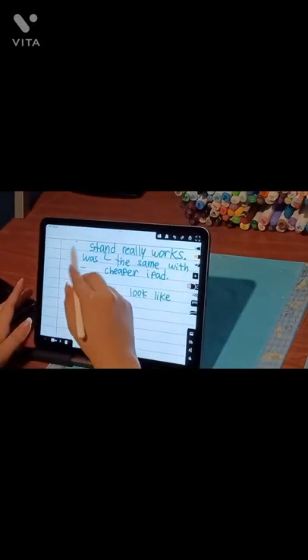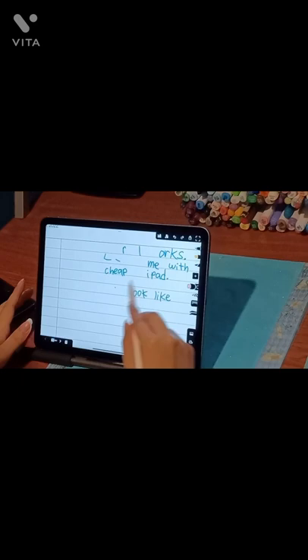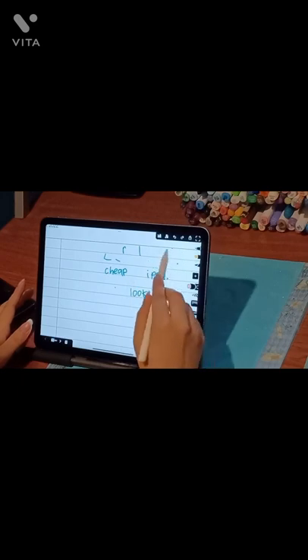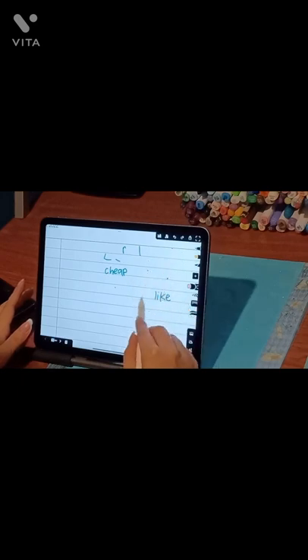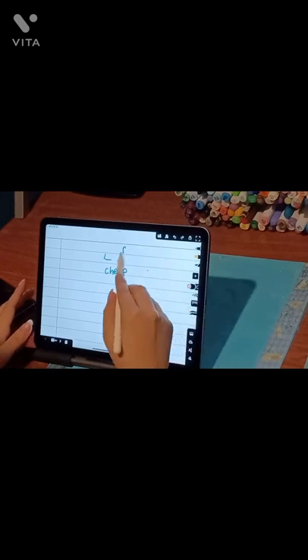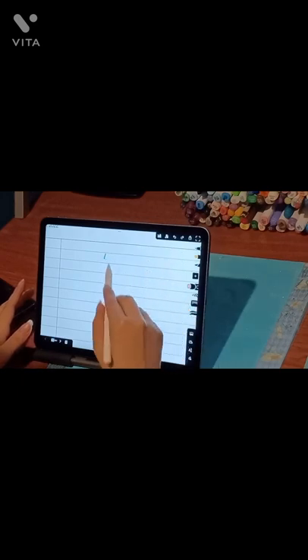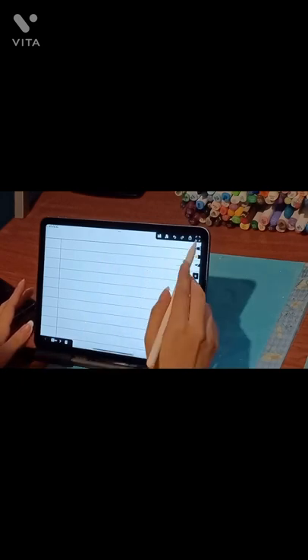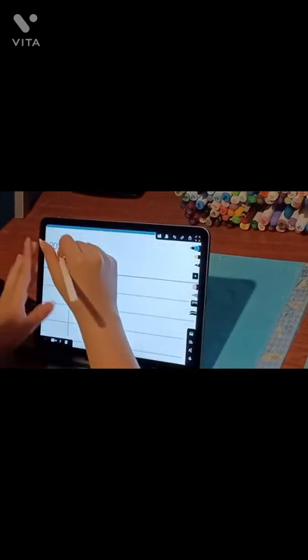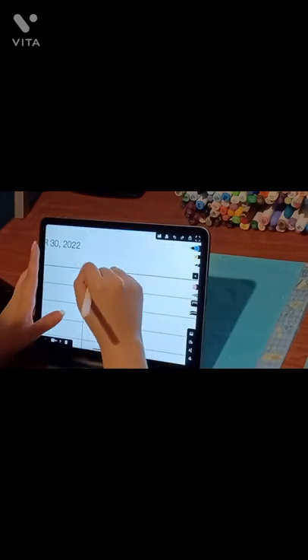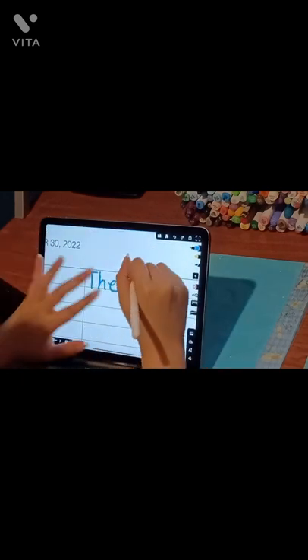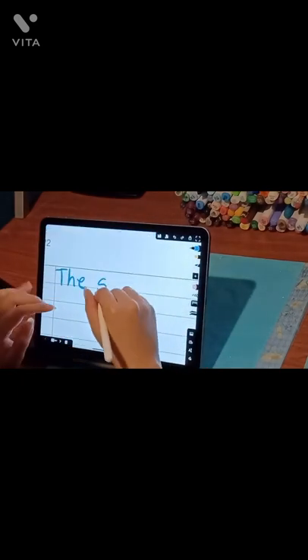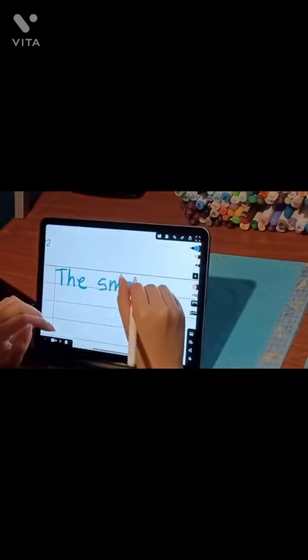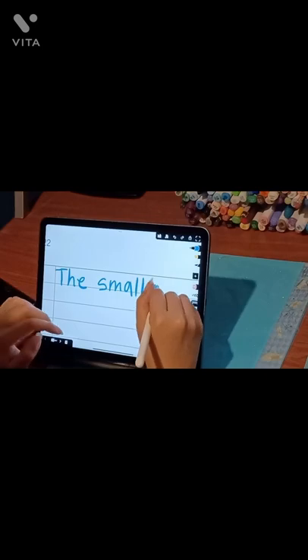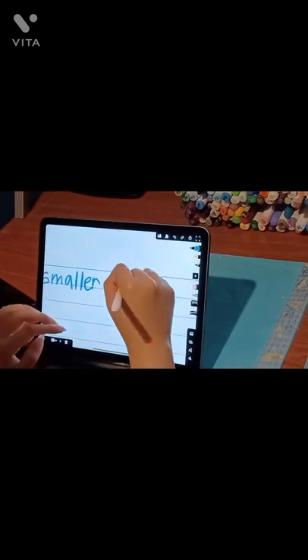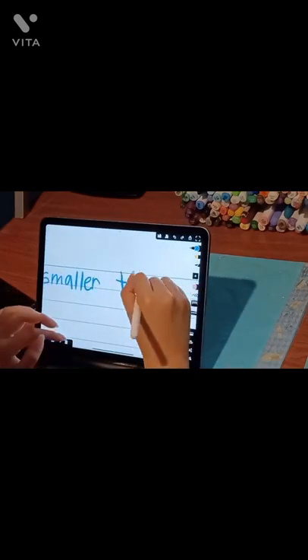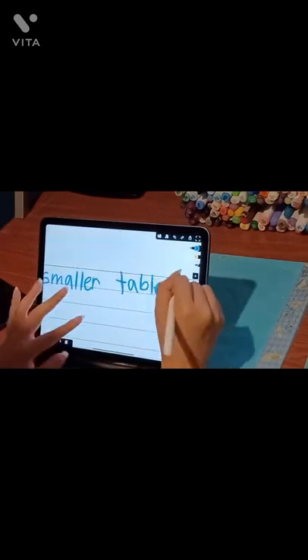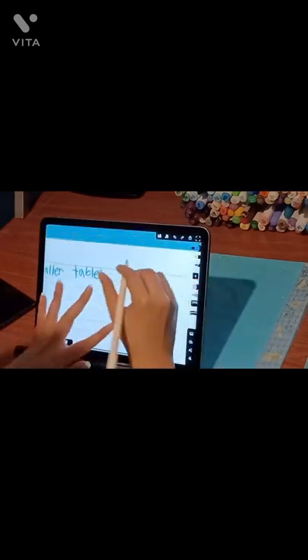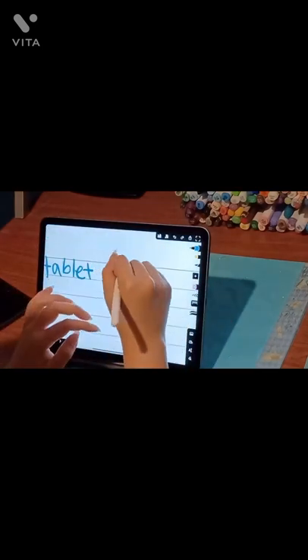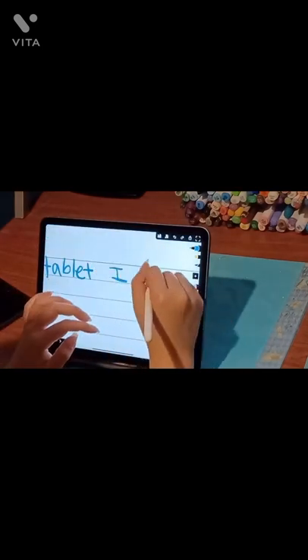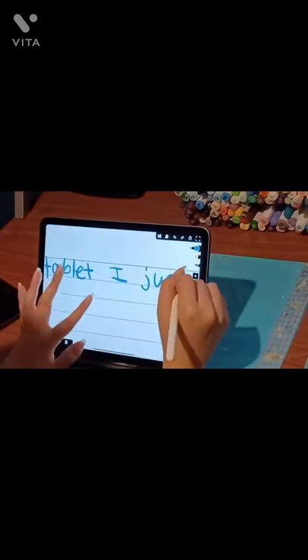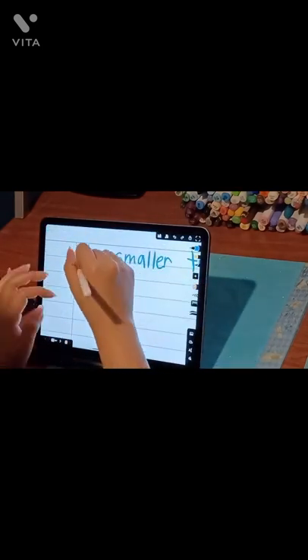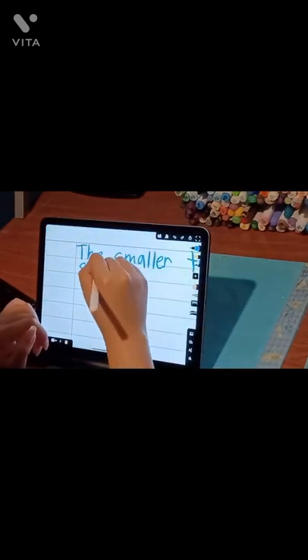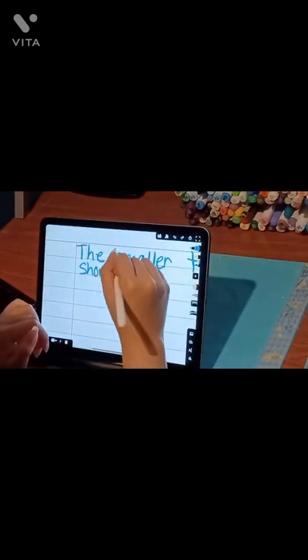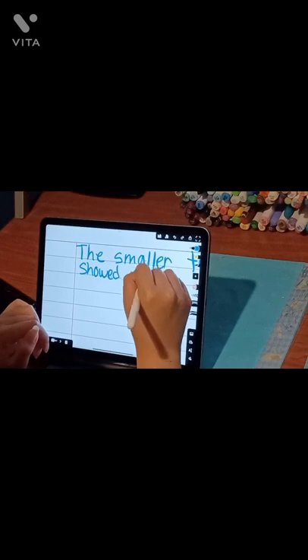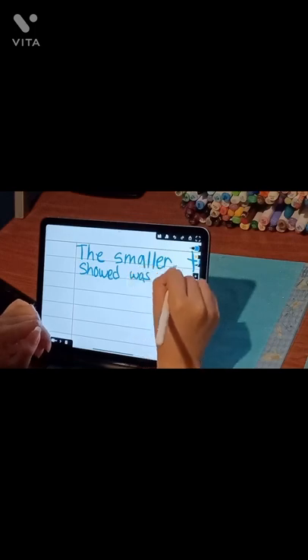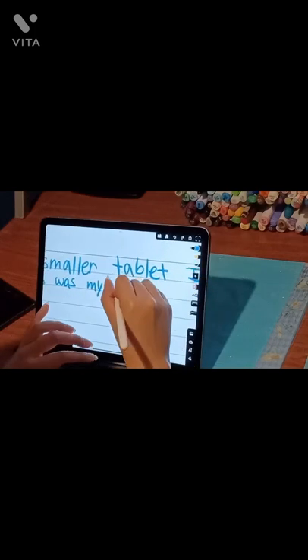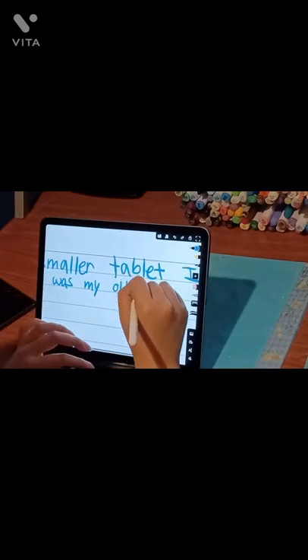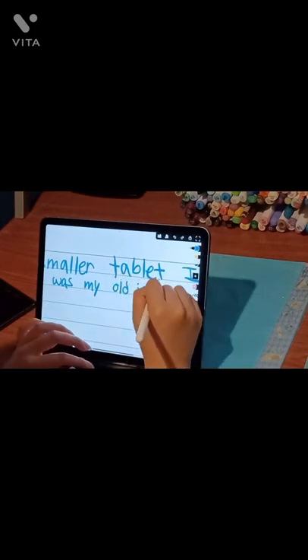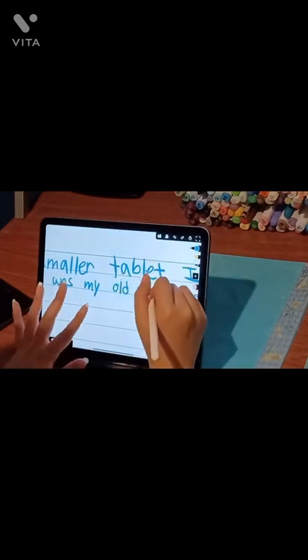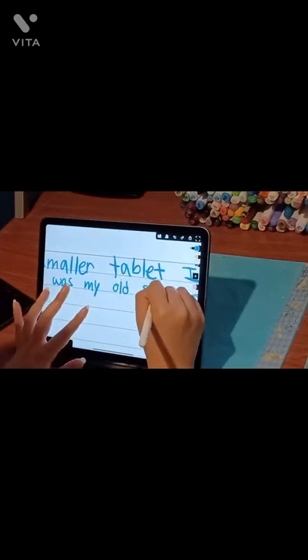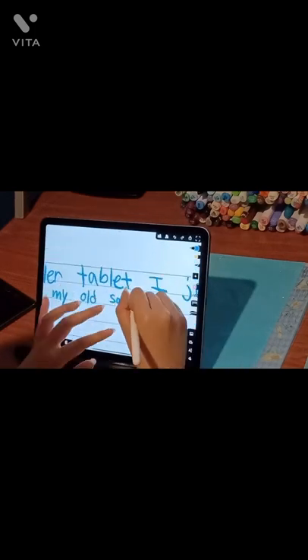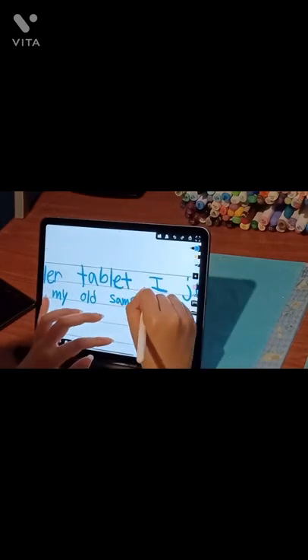In the future, I'll be looking to find a good note-taking app. I've already found two decent ones, and I think one of them was among the top three good options.